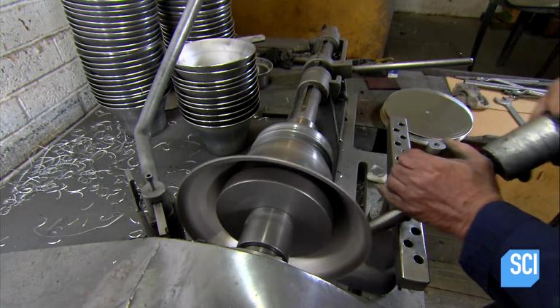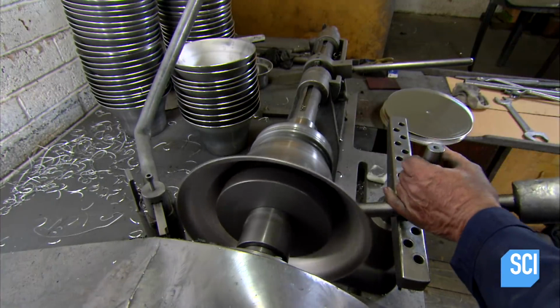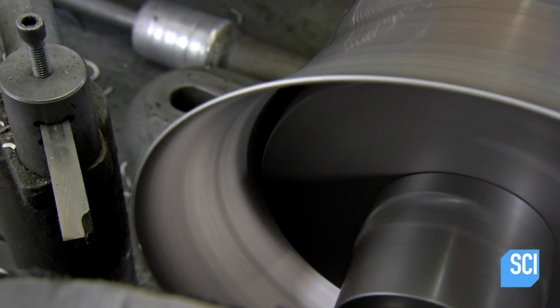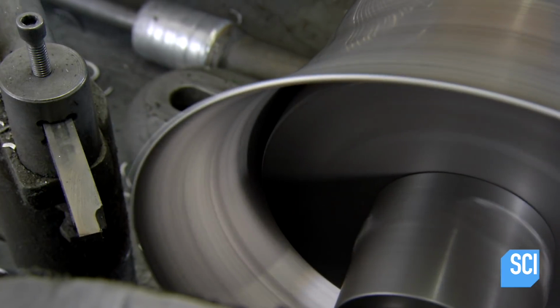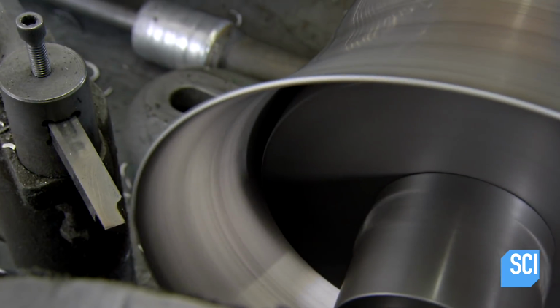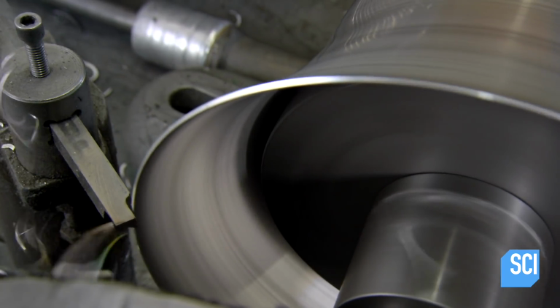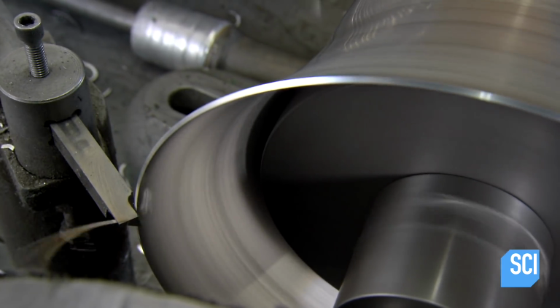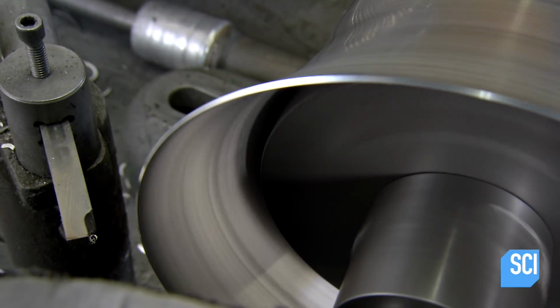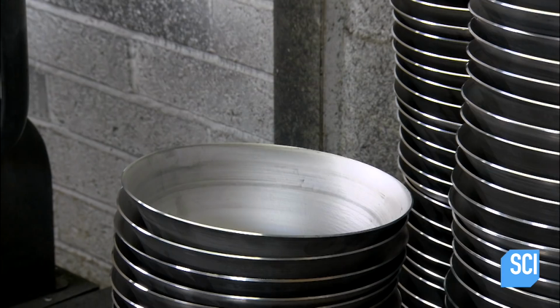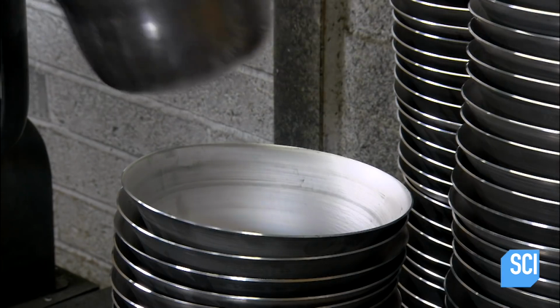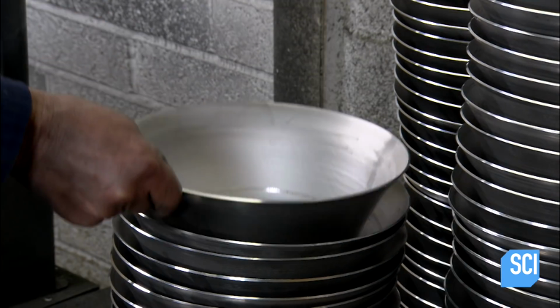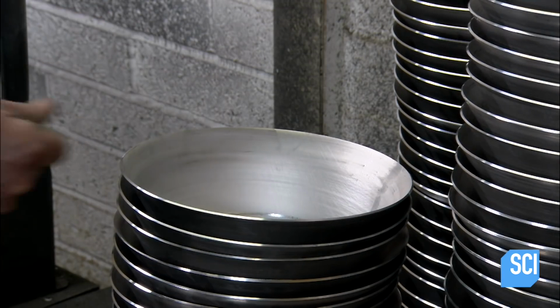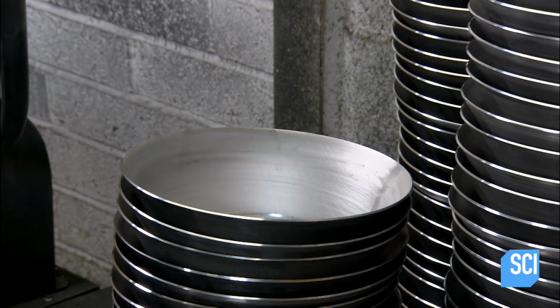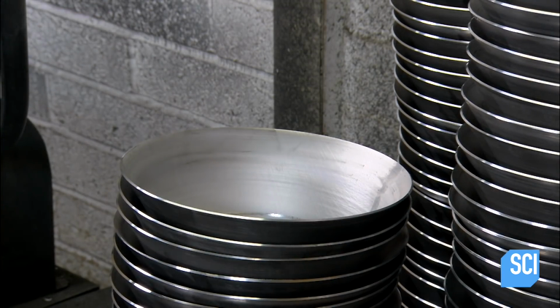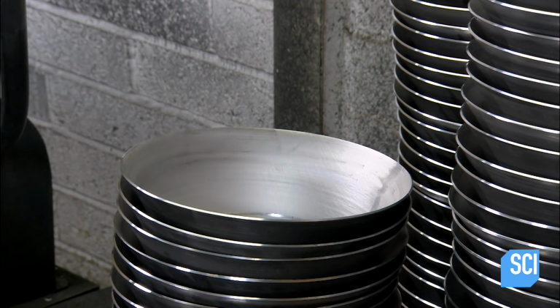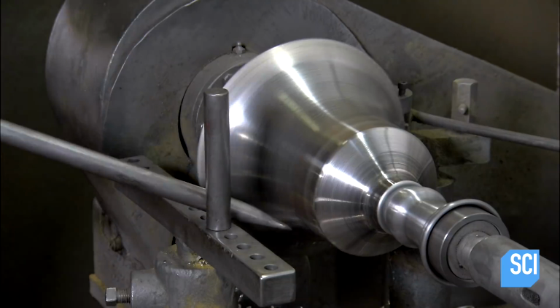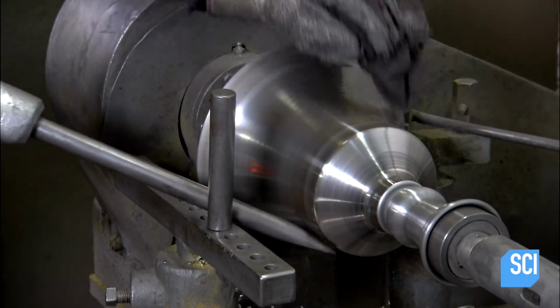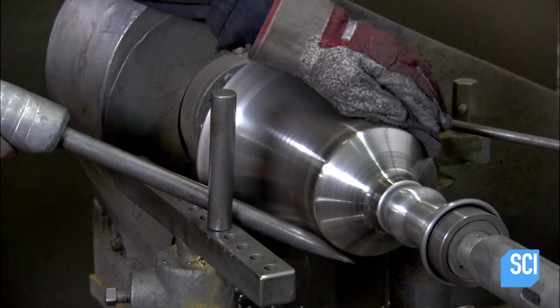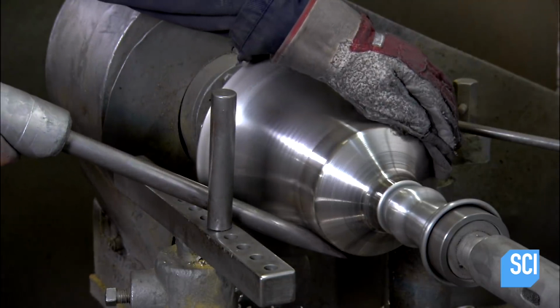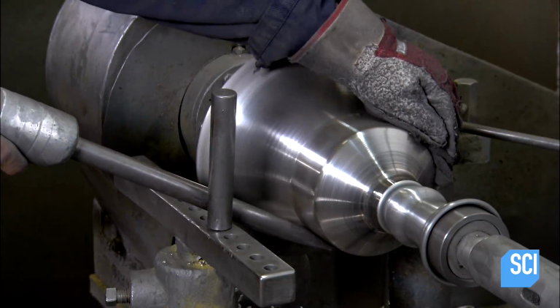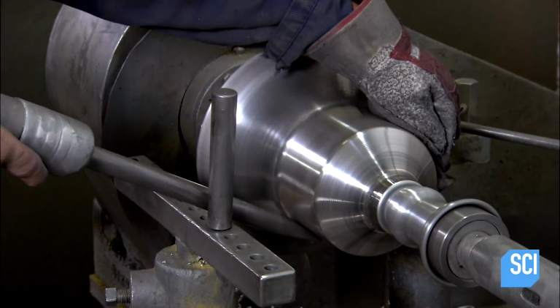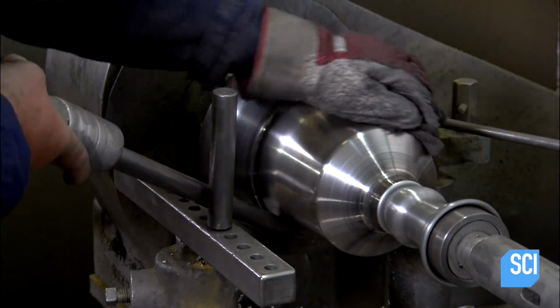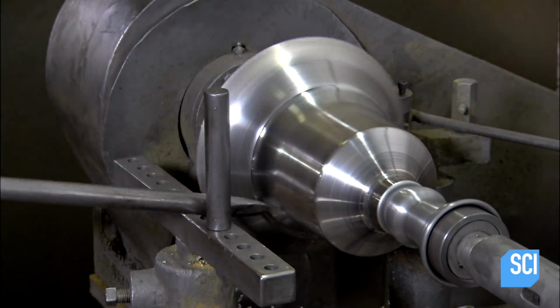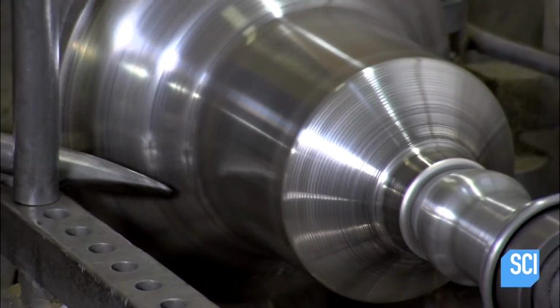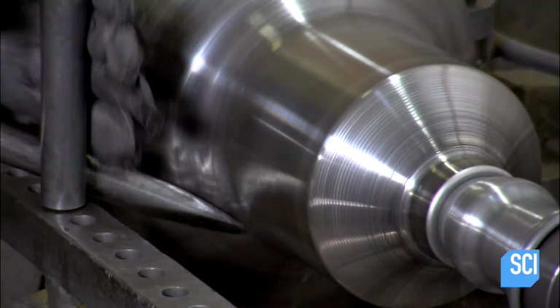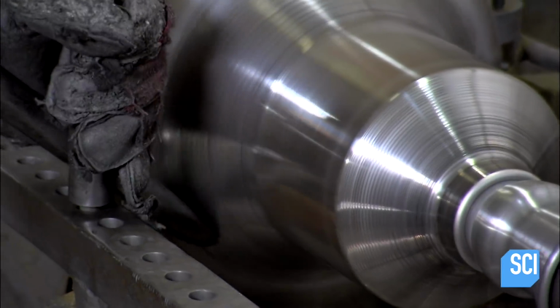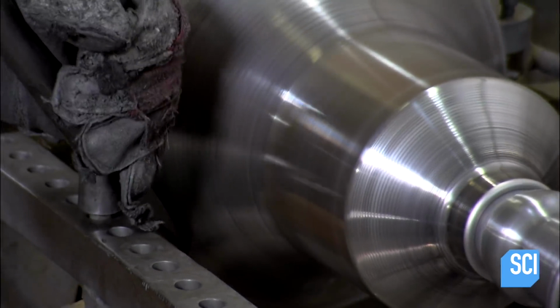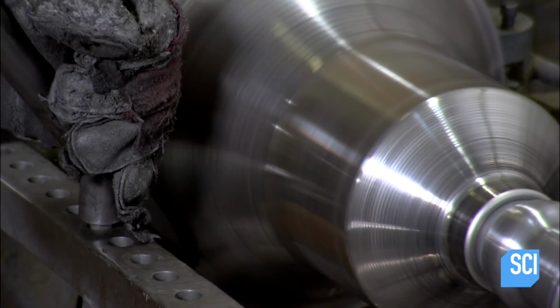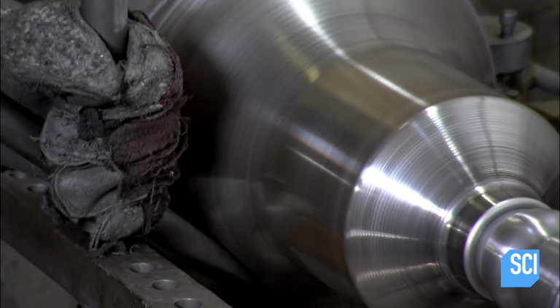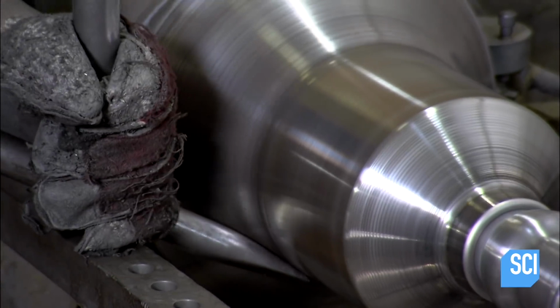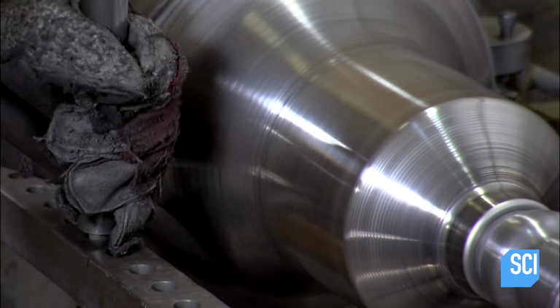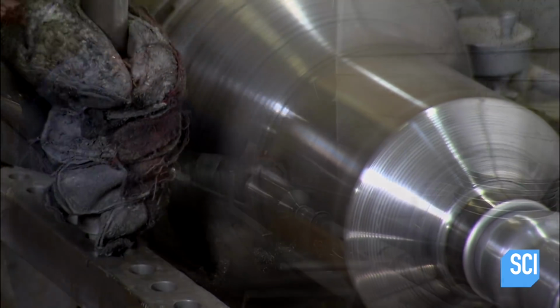A cutter at the side trims the rim. They call this flower pot shape the draft. A worker presses the spinning draft to another form, which stretches the aluminum shape longer and narrower.